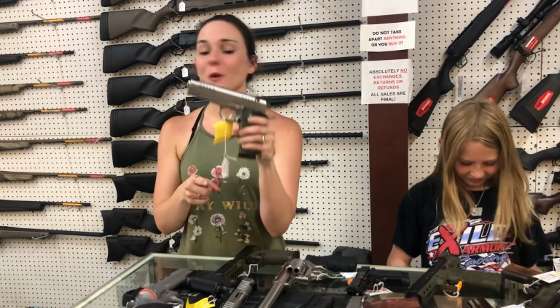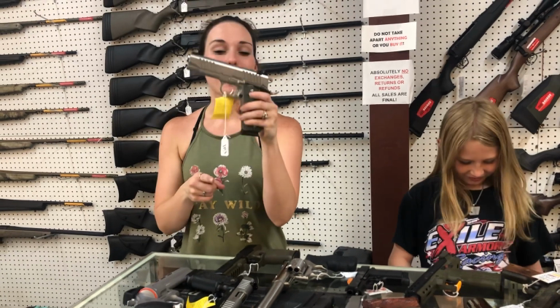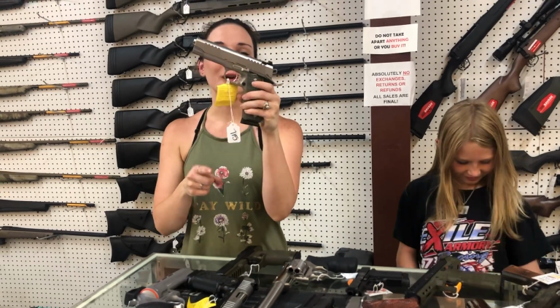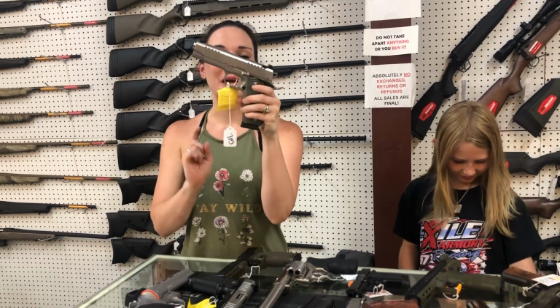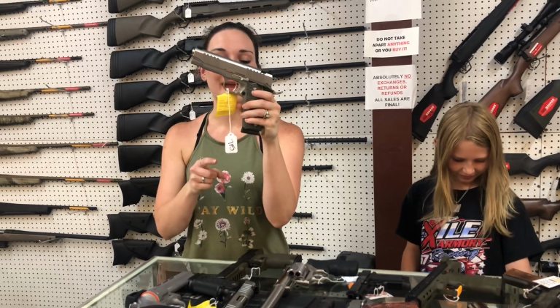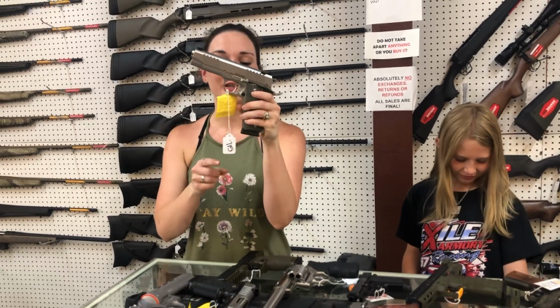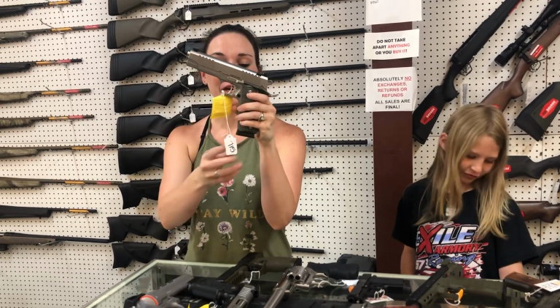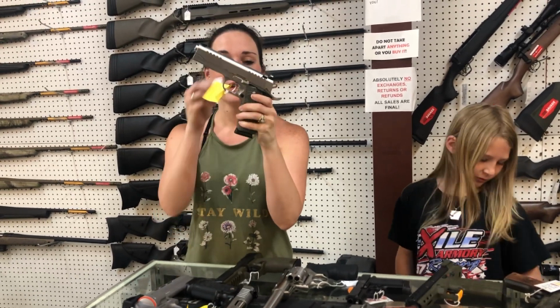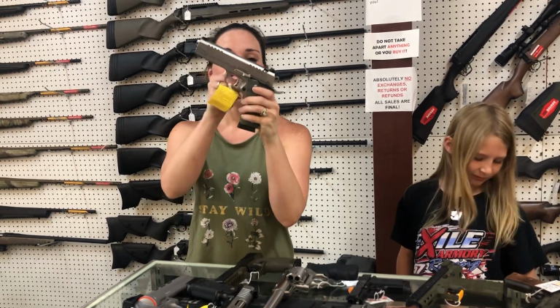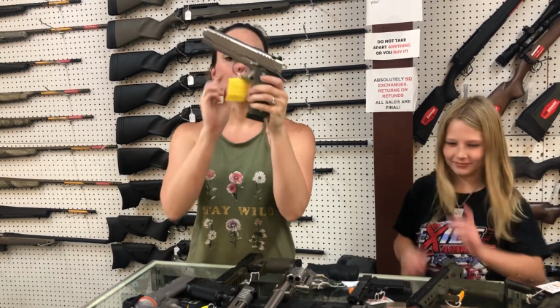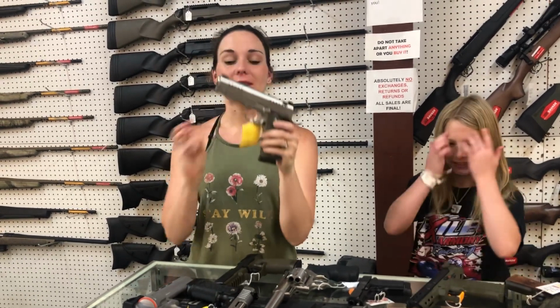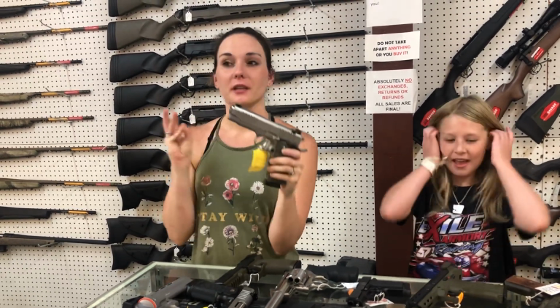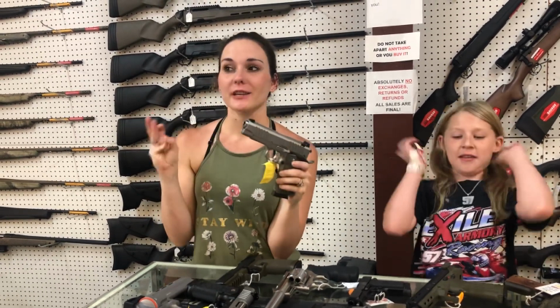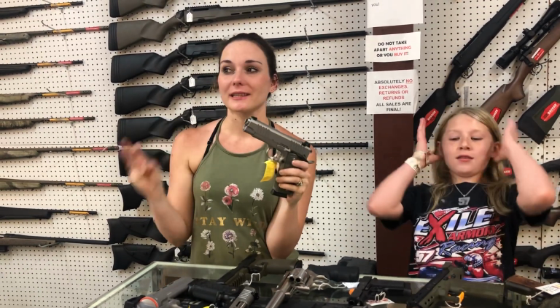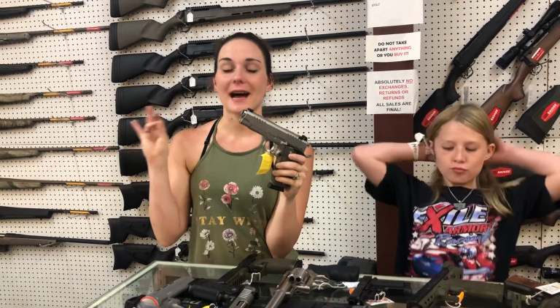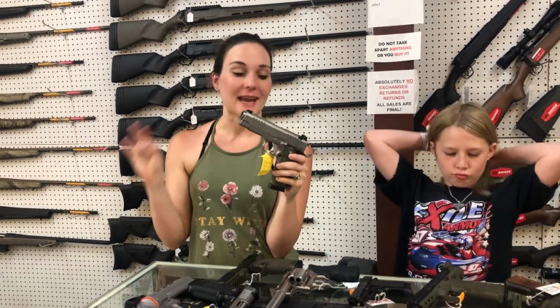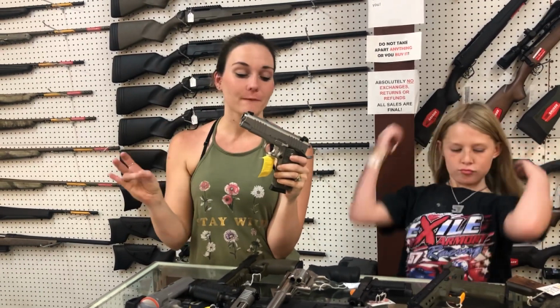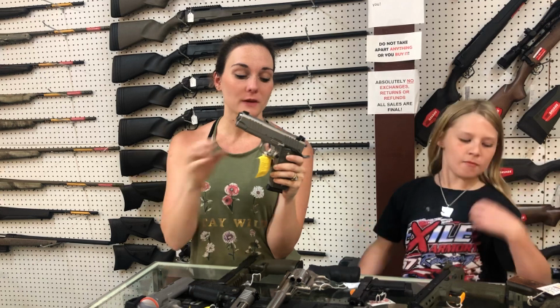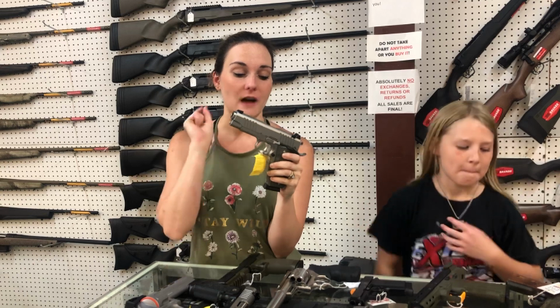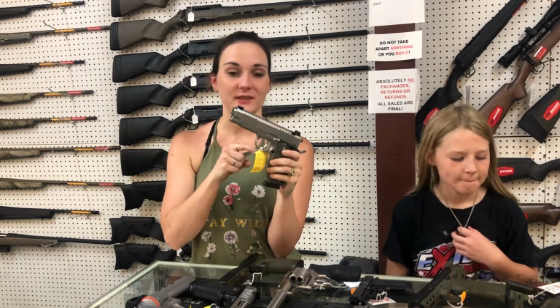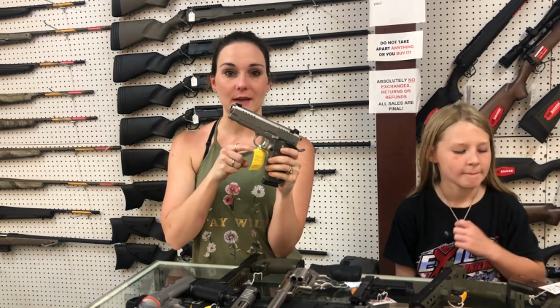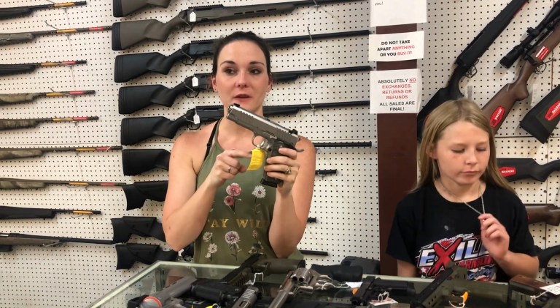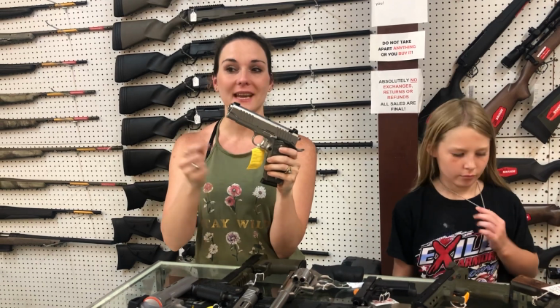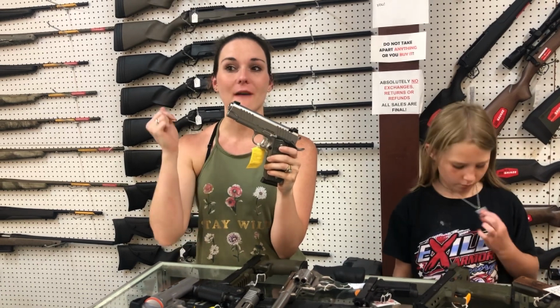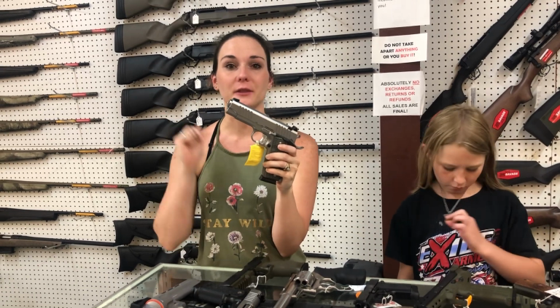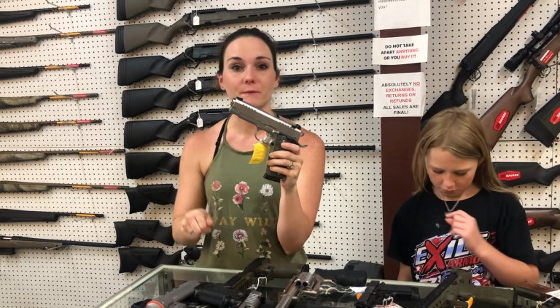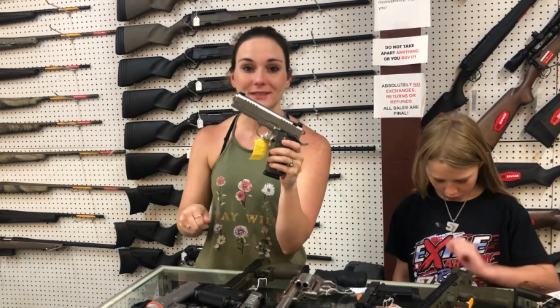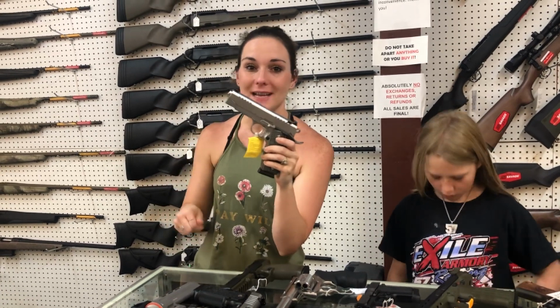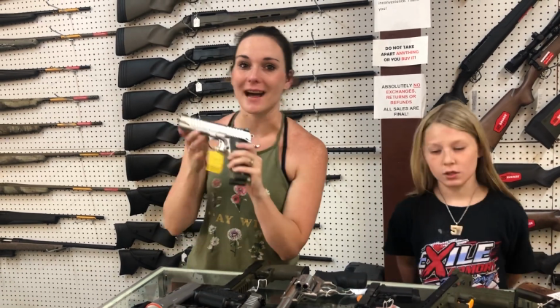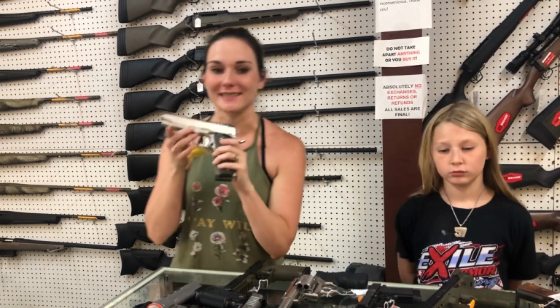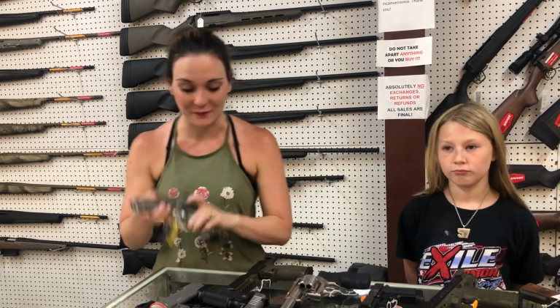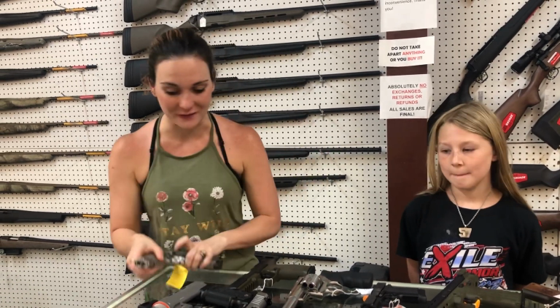Bull Armory Commander: I've got the Commander in 9 and 45, y'all, $715. I've got the full-size in 9 at $715.